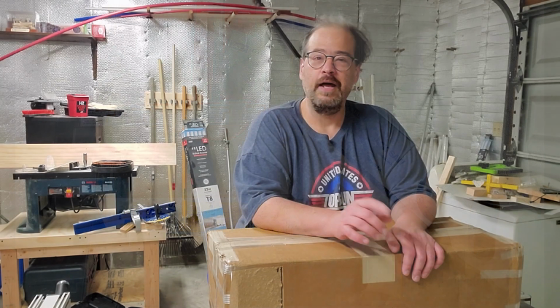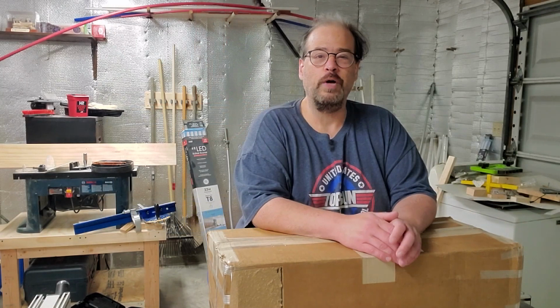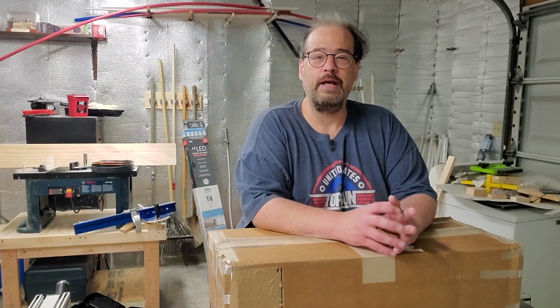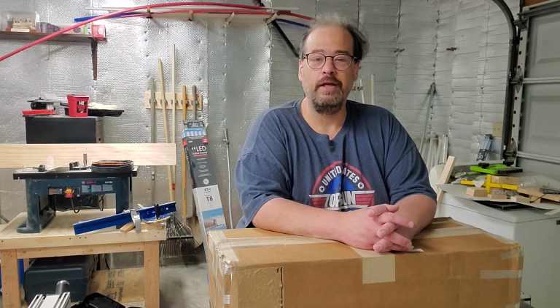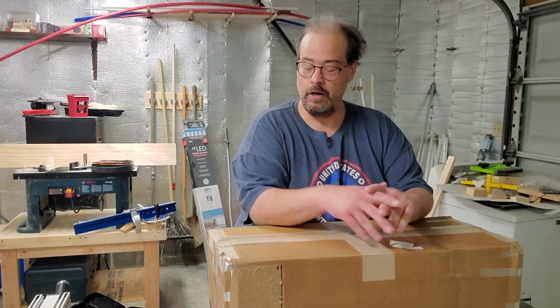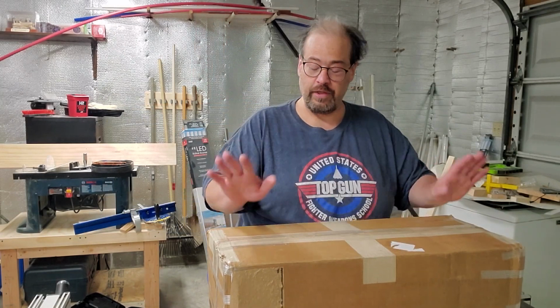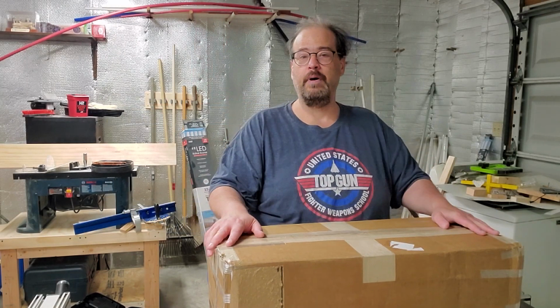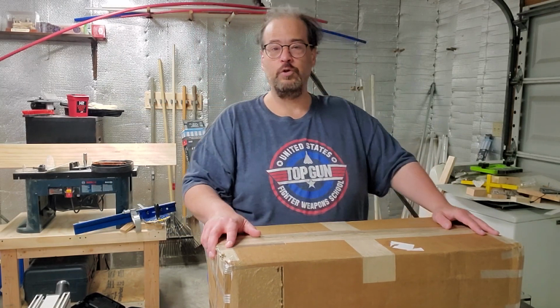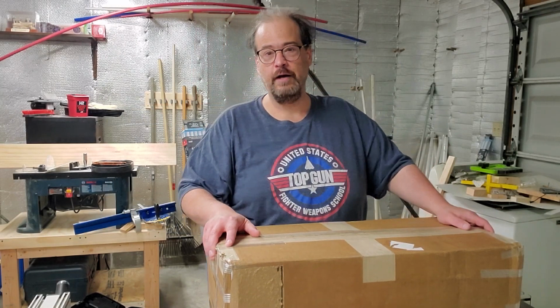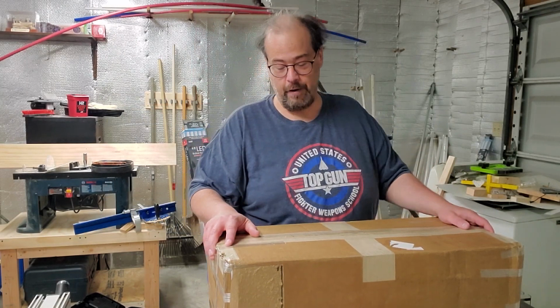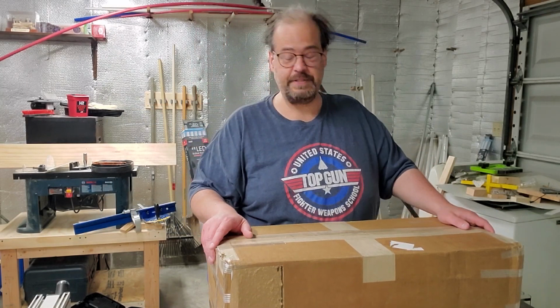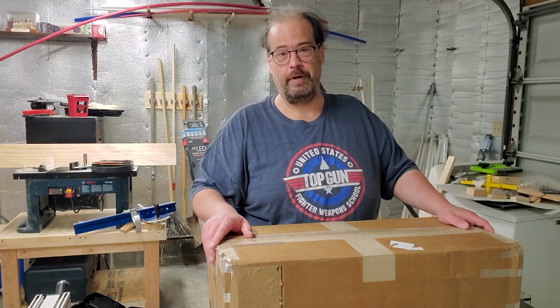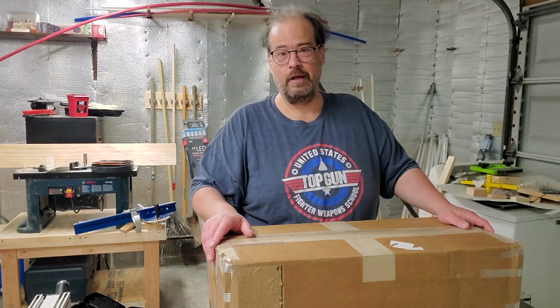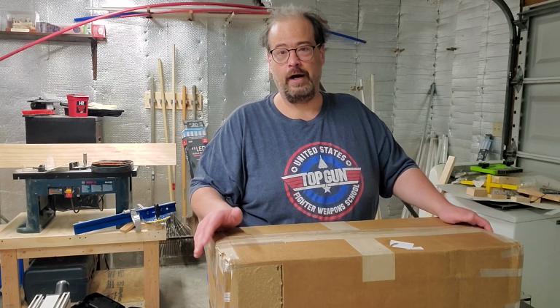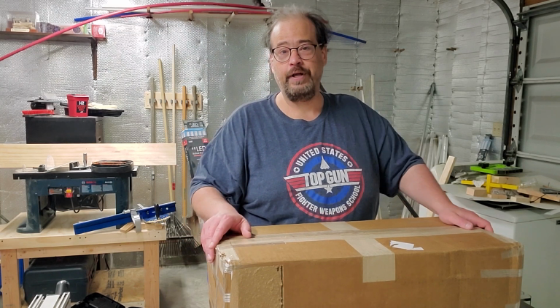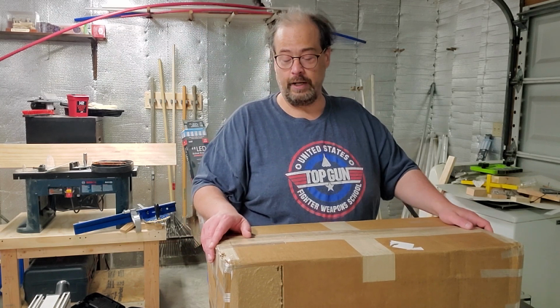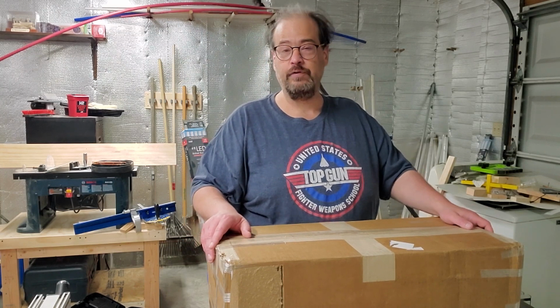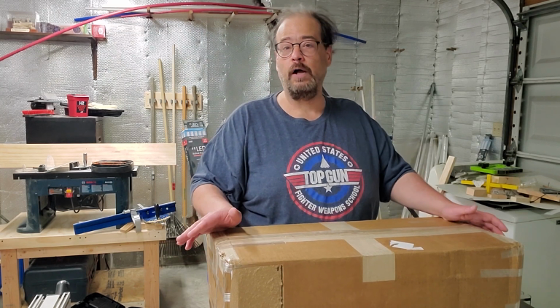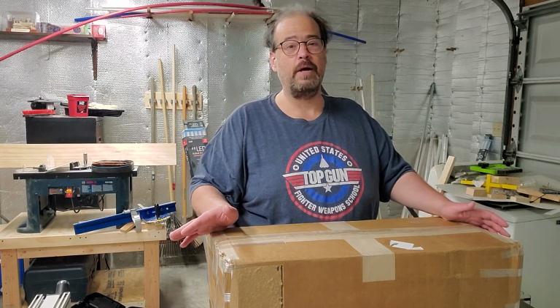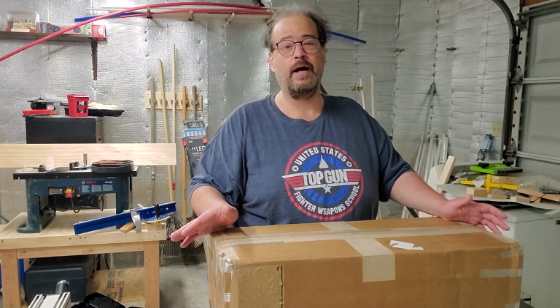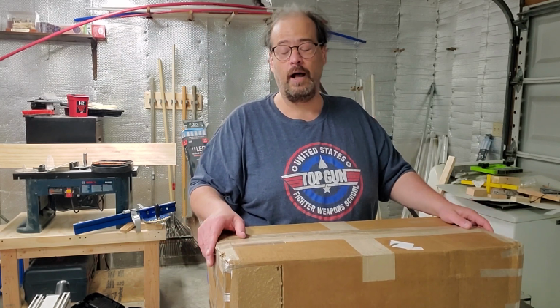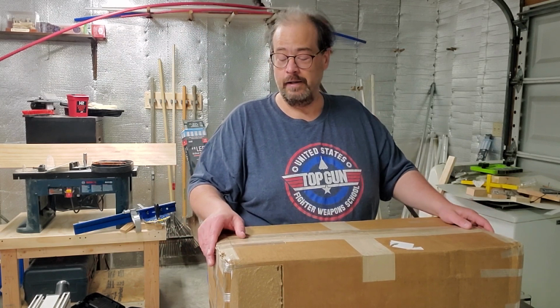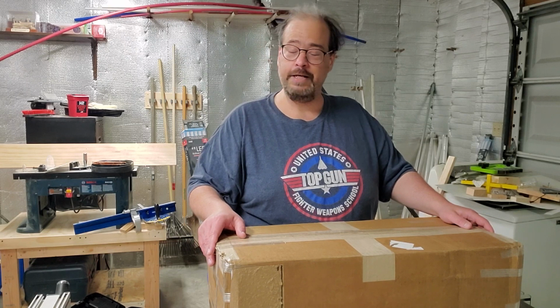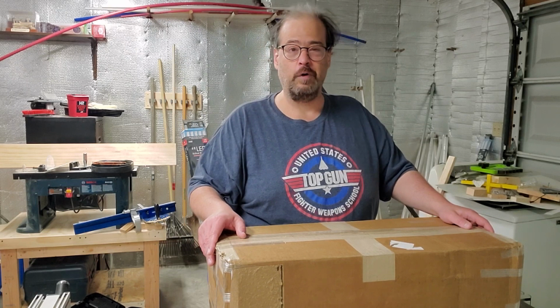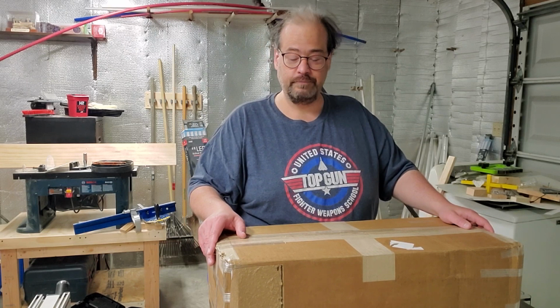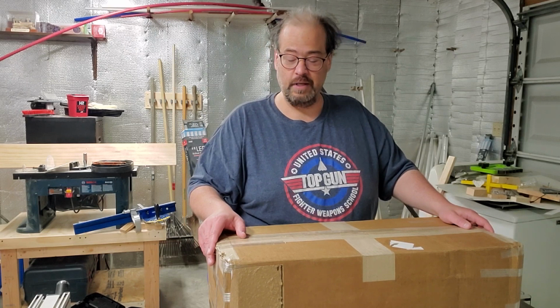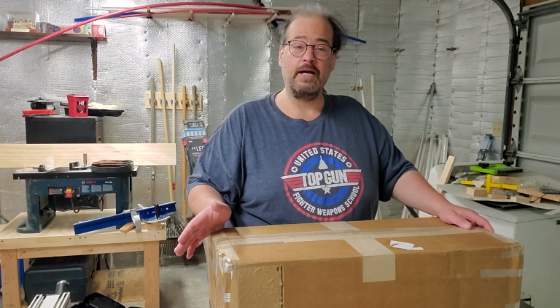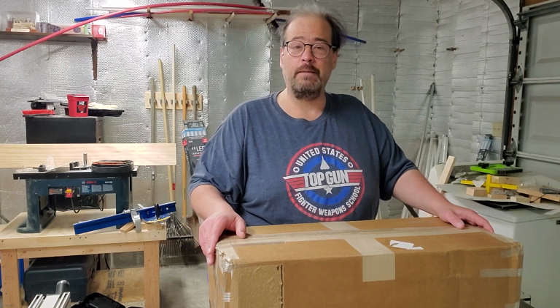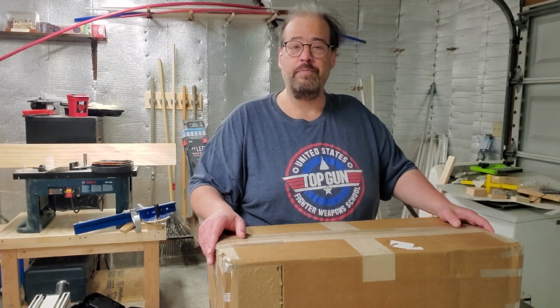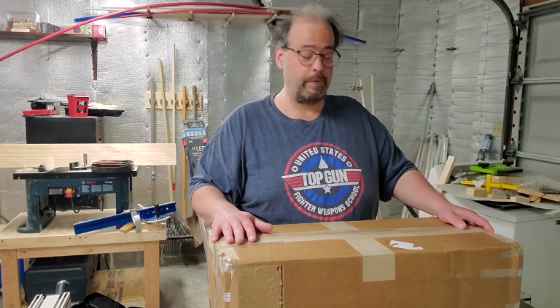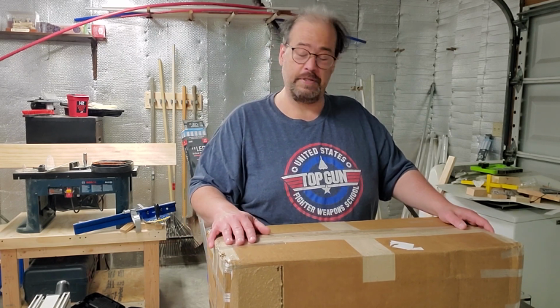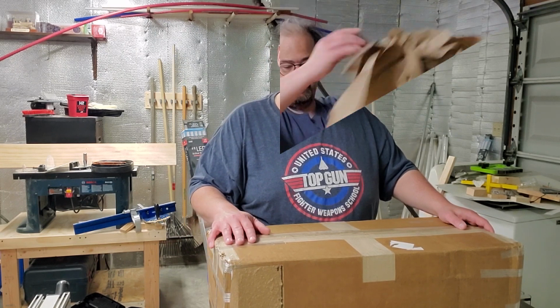Hey folks, Wes from Woody Name Woodworking here with an awesome box of new old stock from the Harry J. Epstein Company. Saw an ad a couple days ago on Instagram for some saws and tape measures that they got in stock and had to place an order. Thought you guys might like to come along as I open these up and see how they look.